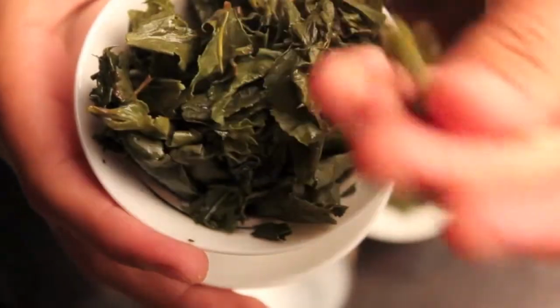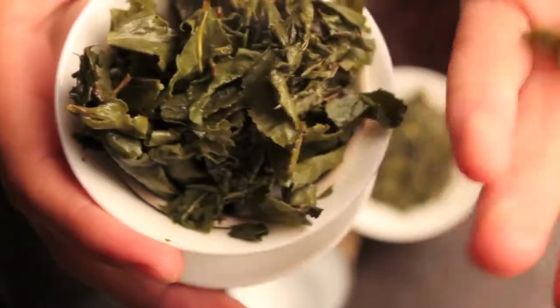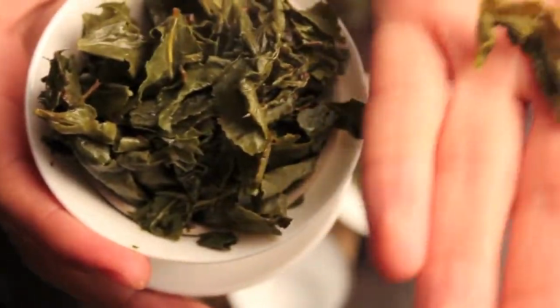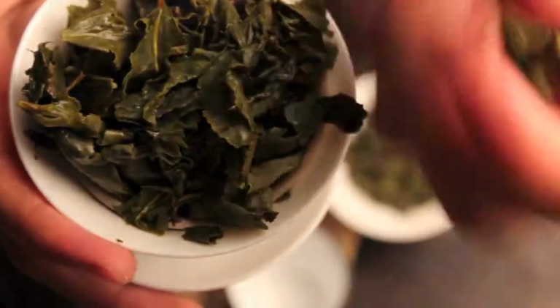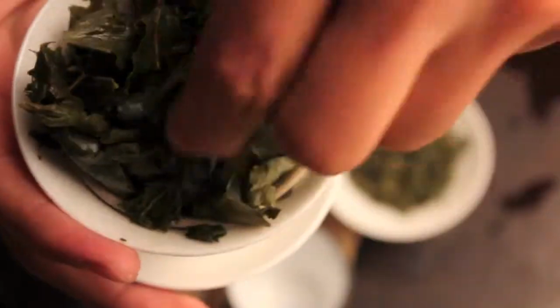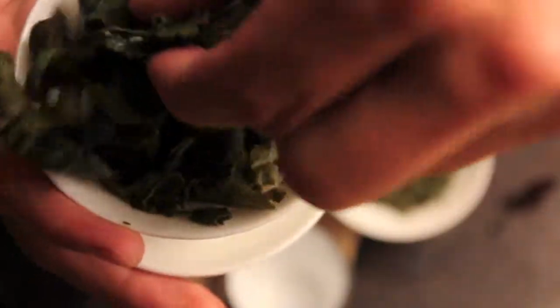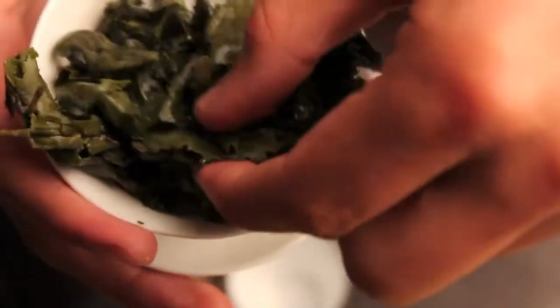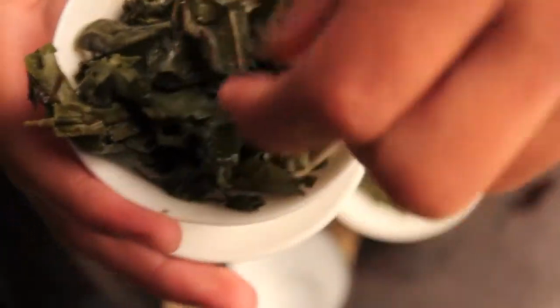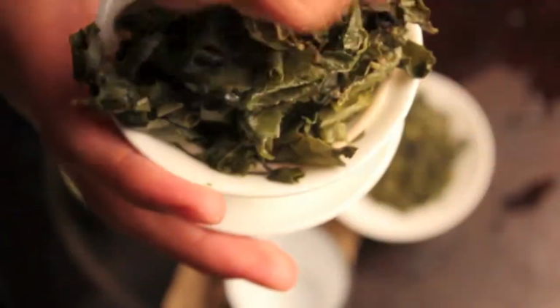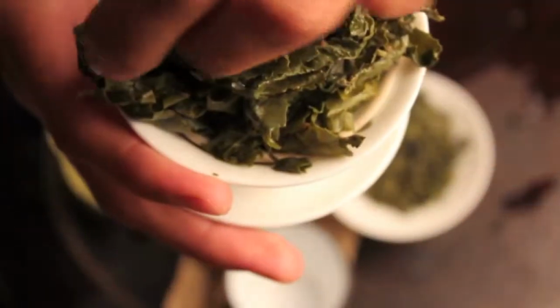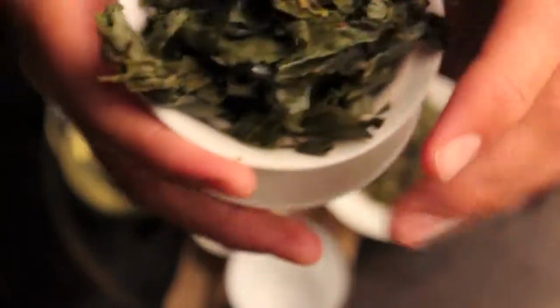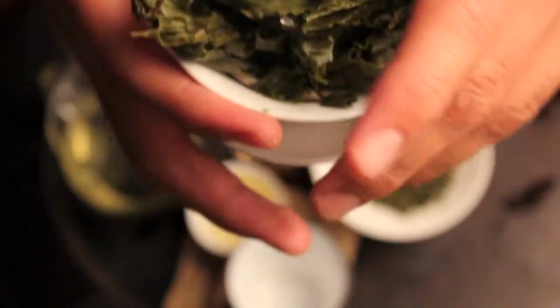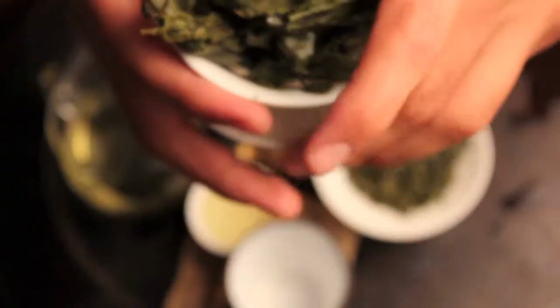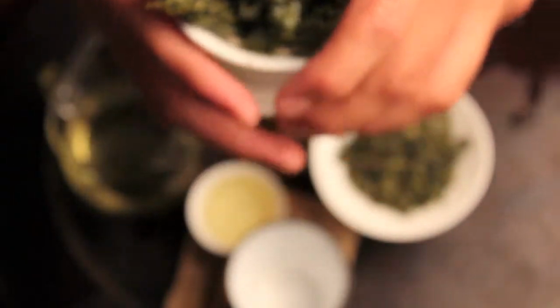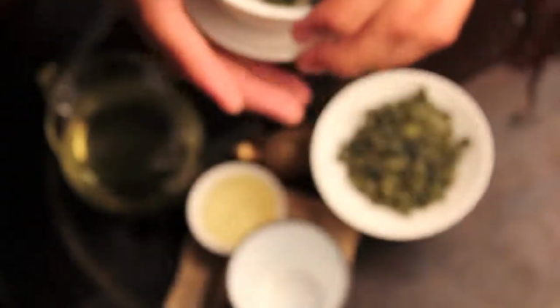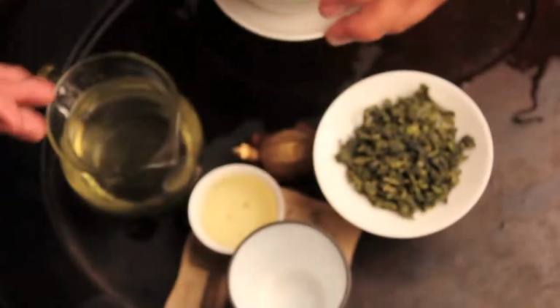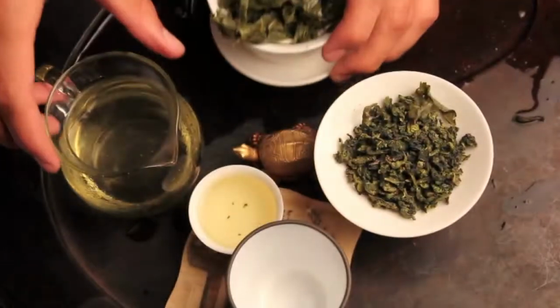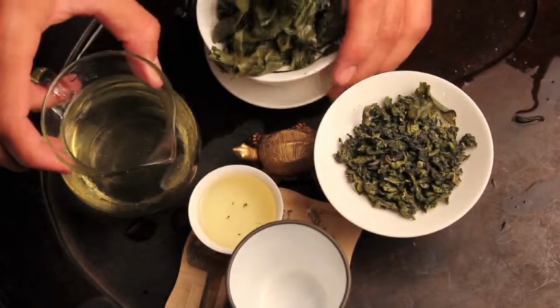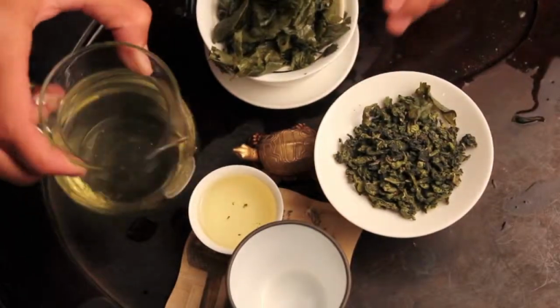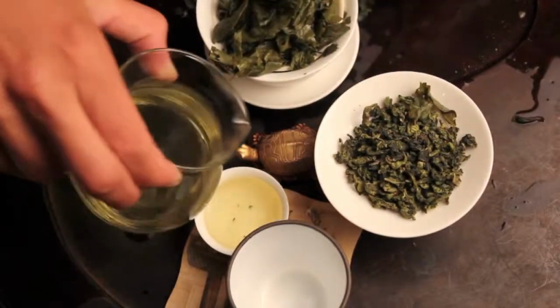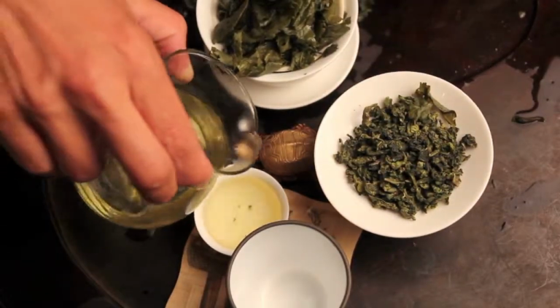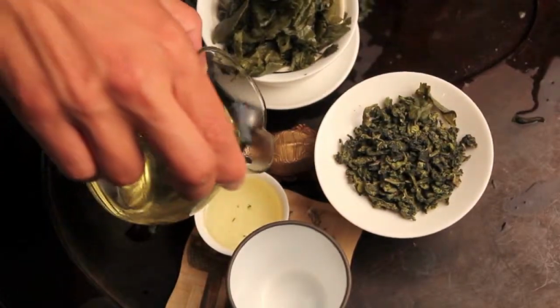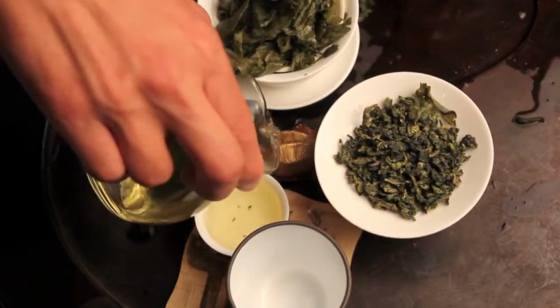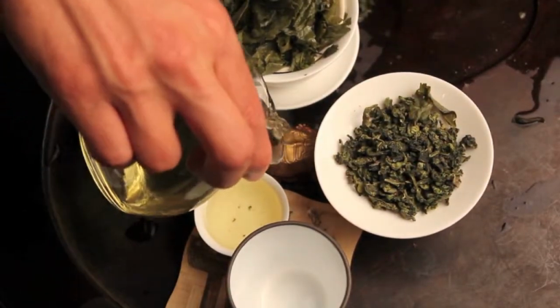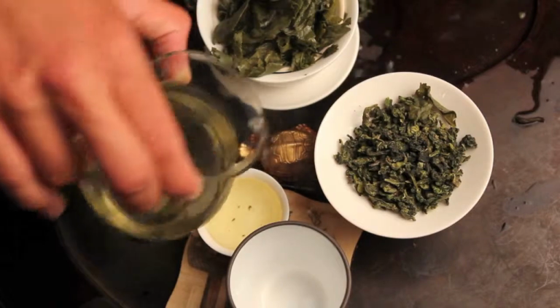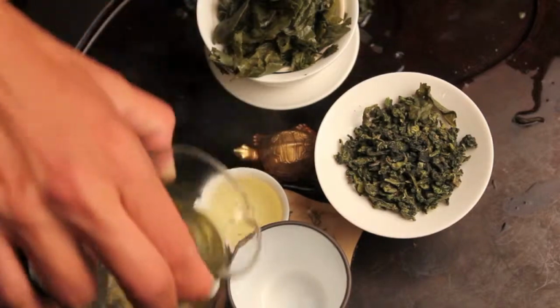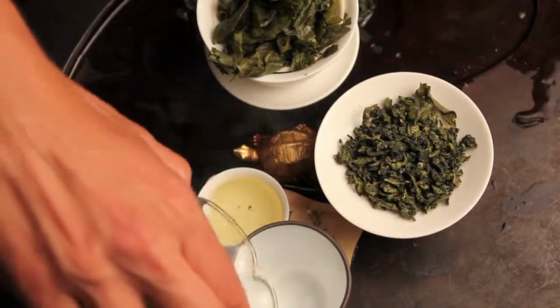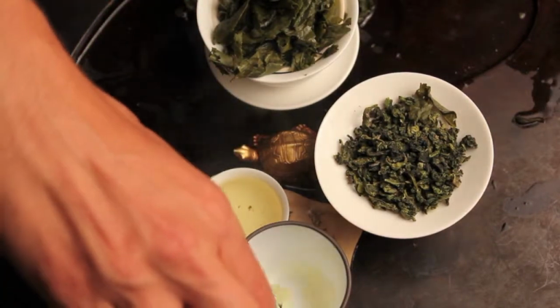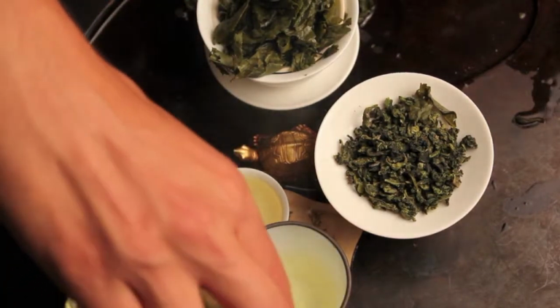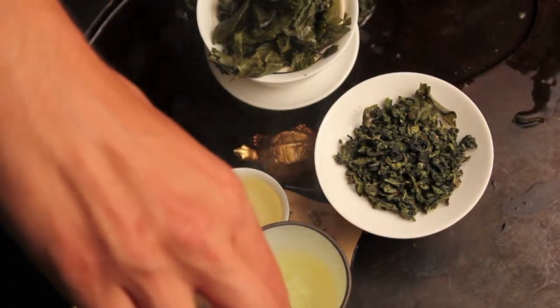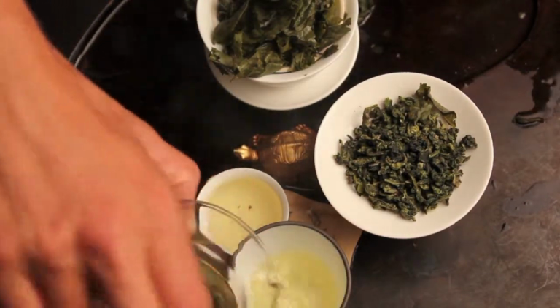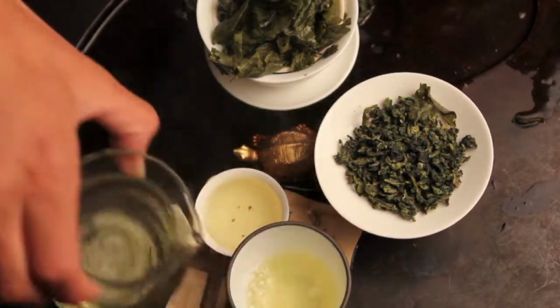This is a nice, full Tiguanyin leaf. Enjoy.